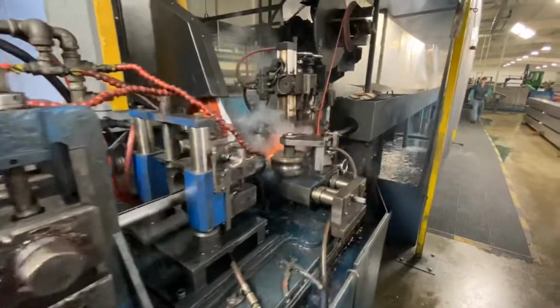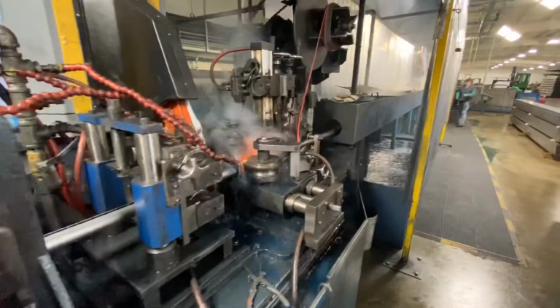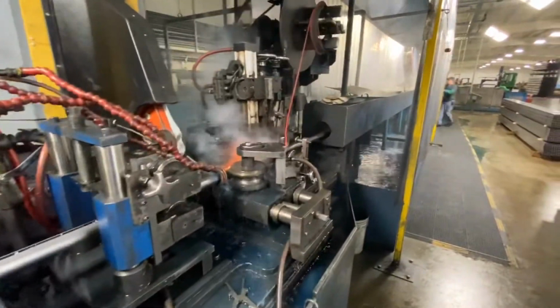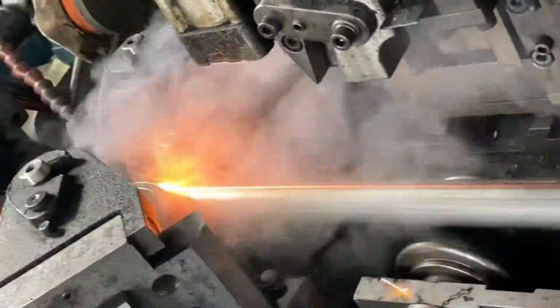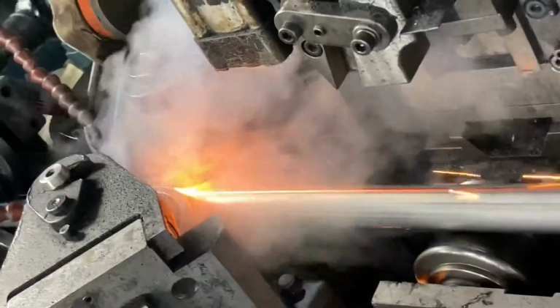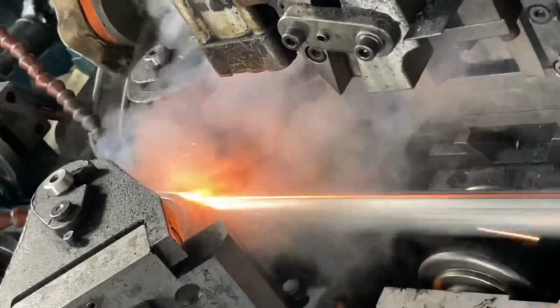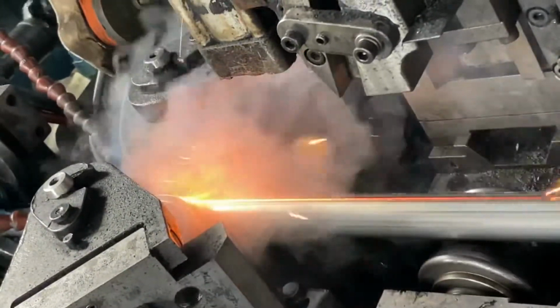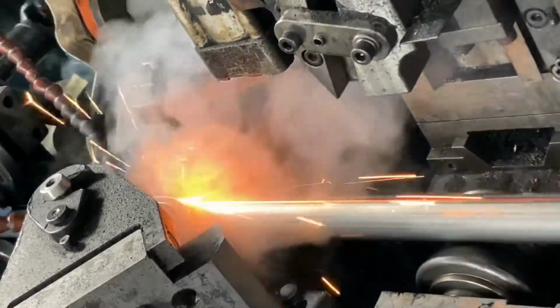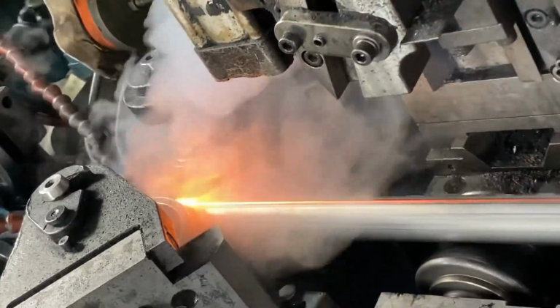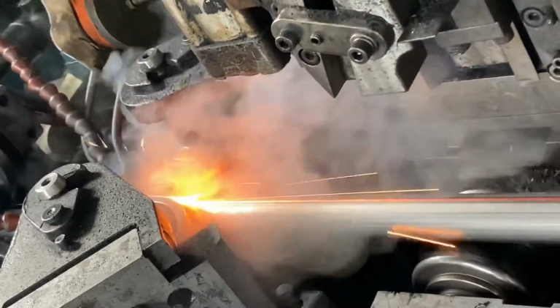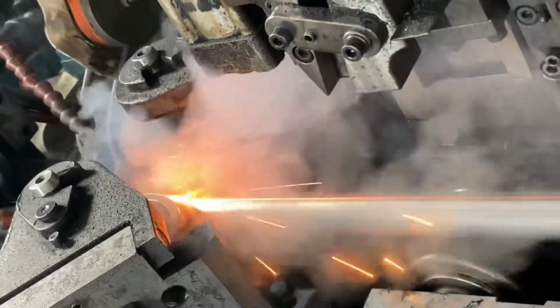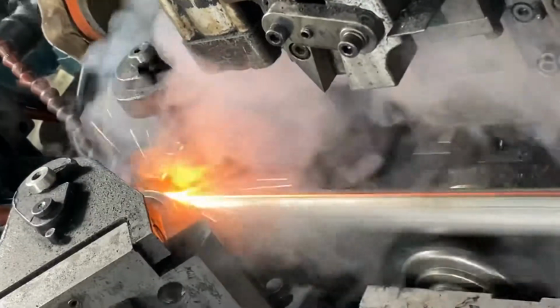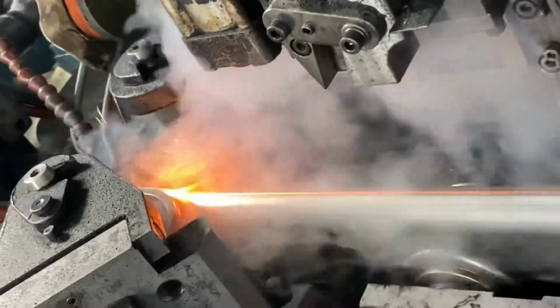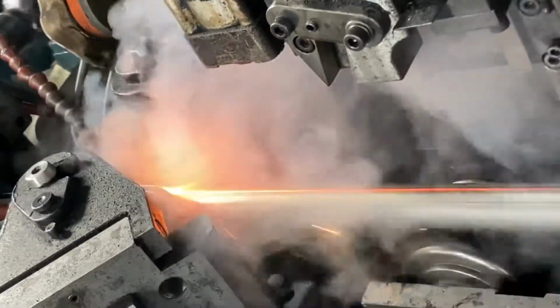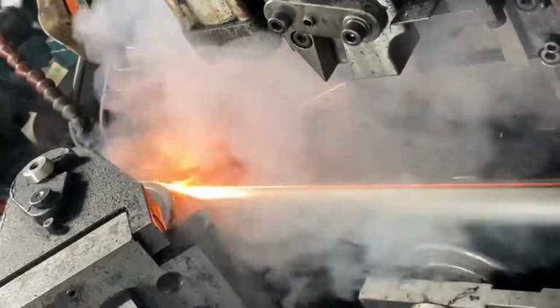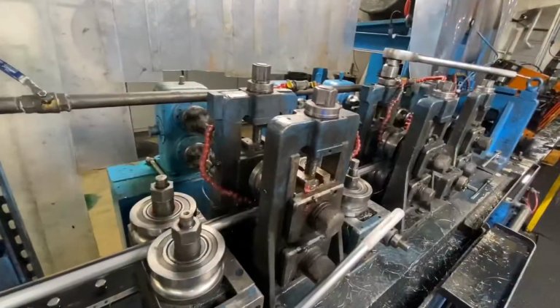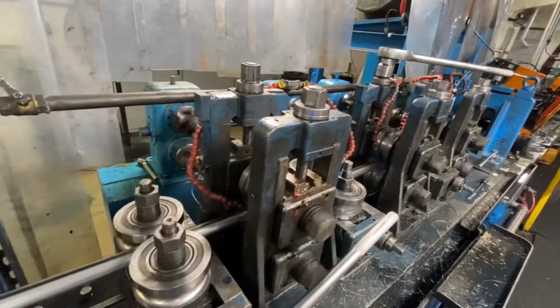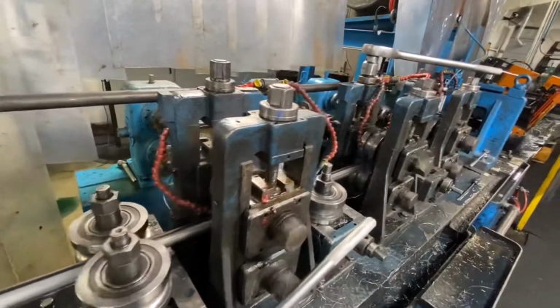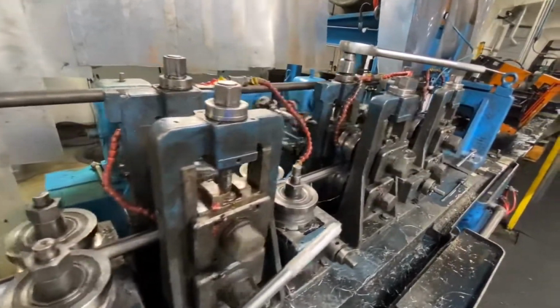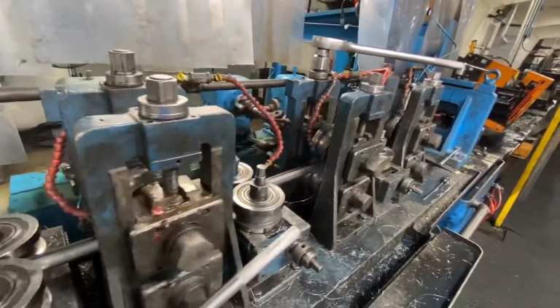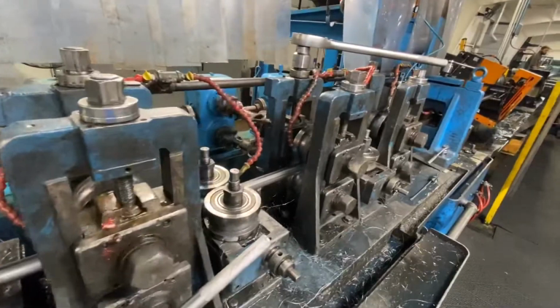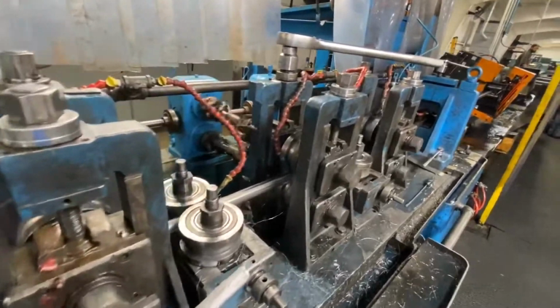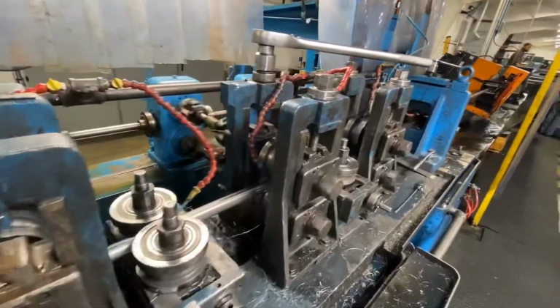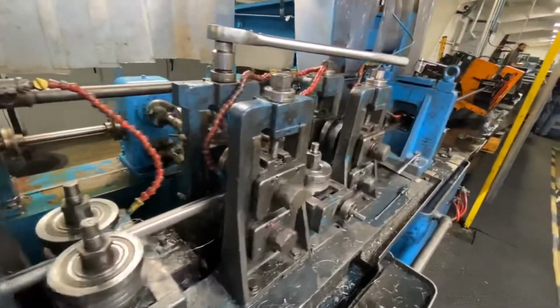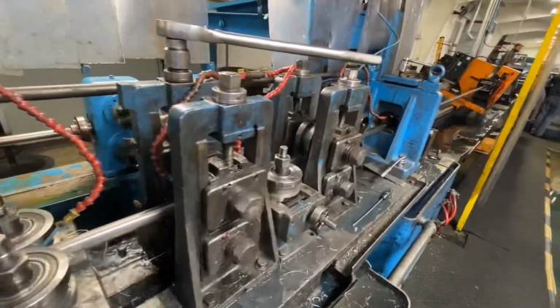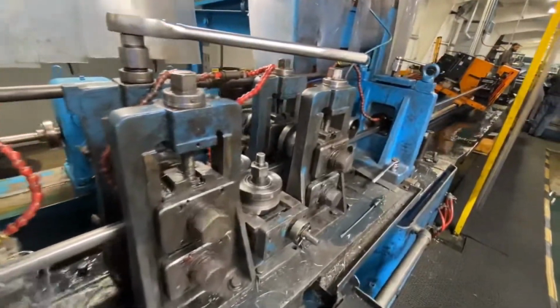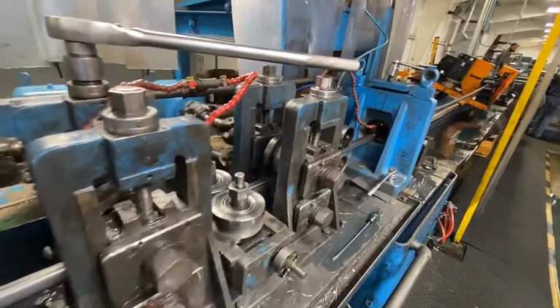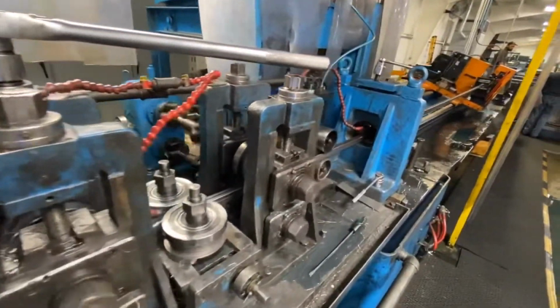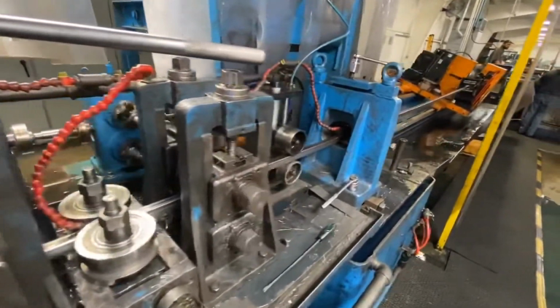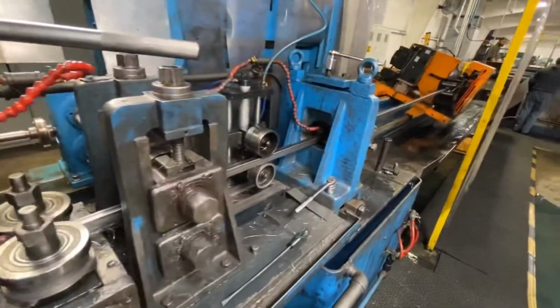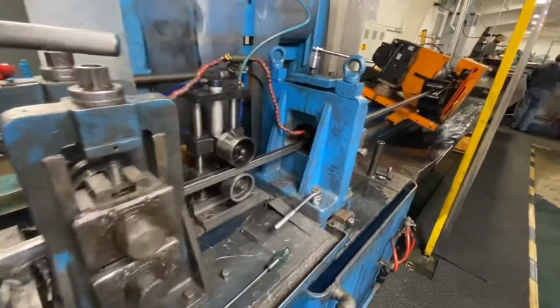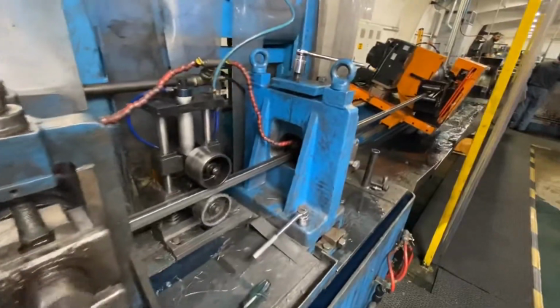At Flexco Products we offer various wall thicknesses from 11 gauge to 20 gauge. Flexco Products has the capability to provide full length plus cut to size, along with various shapes and designs in conjunction with our new tube laser.